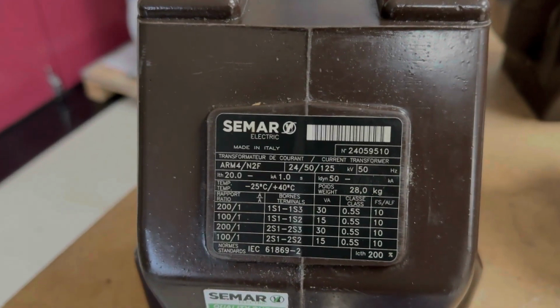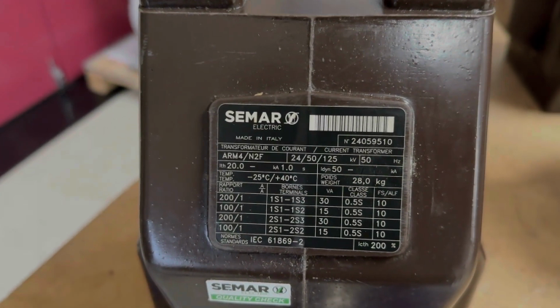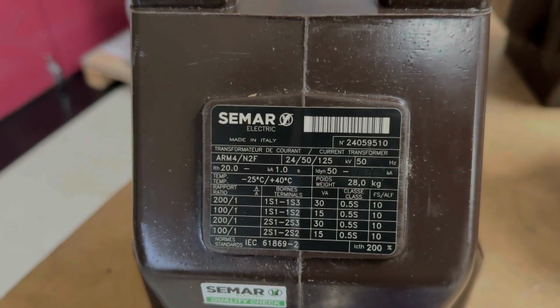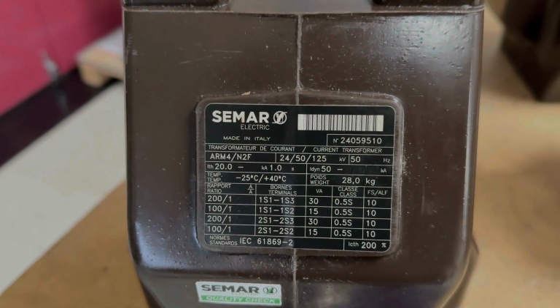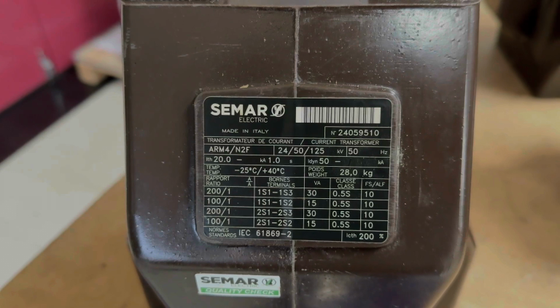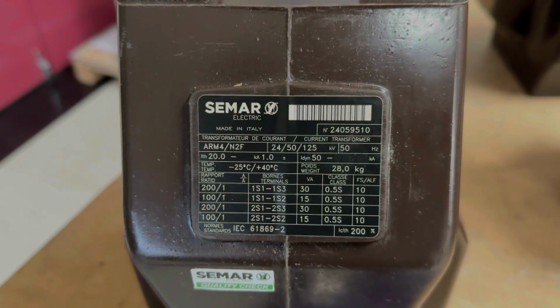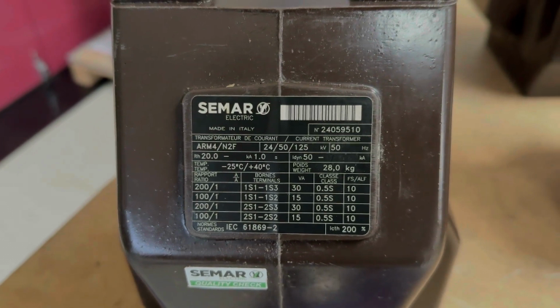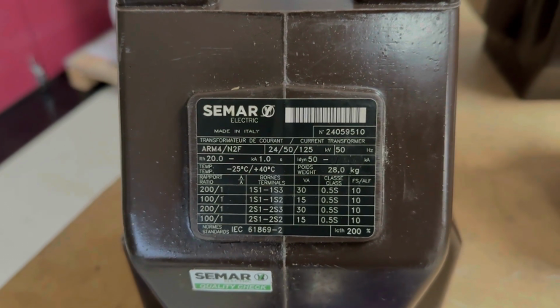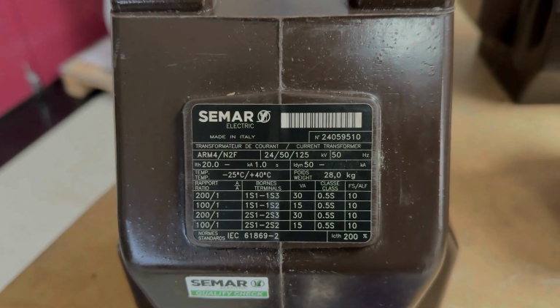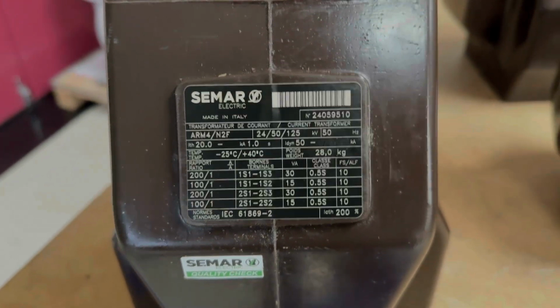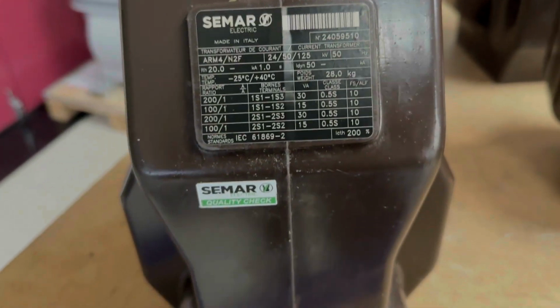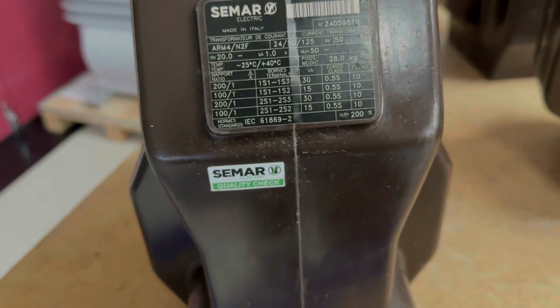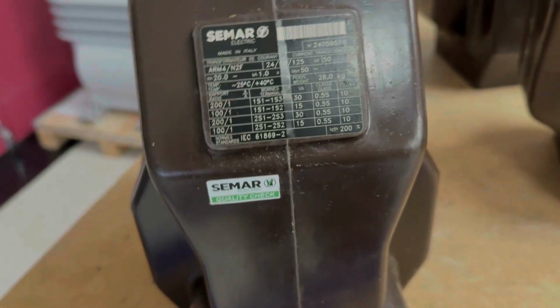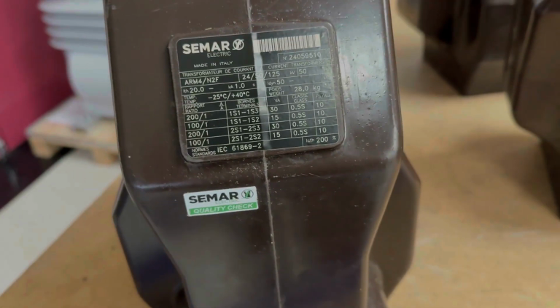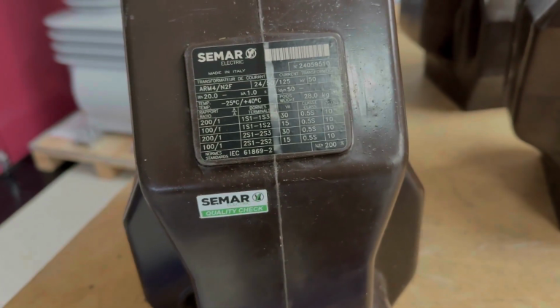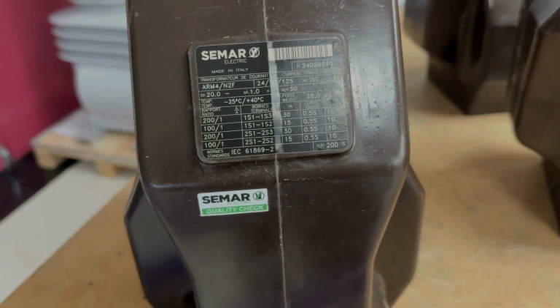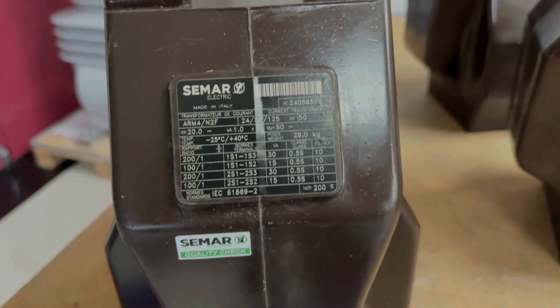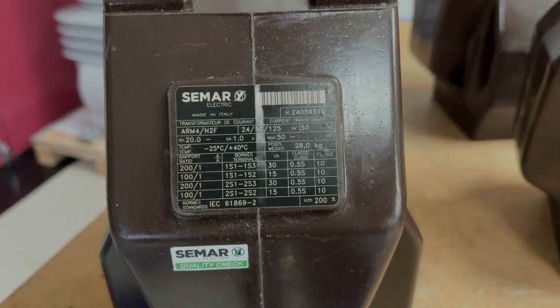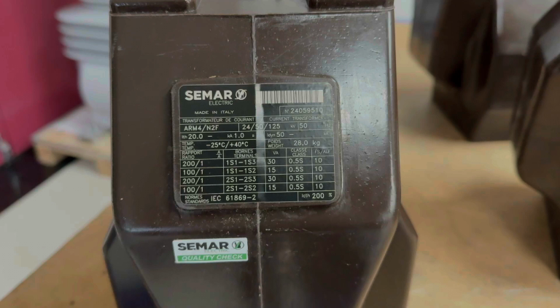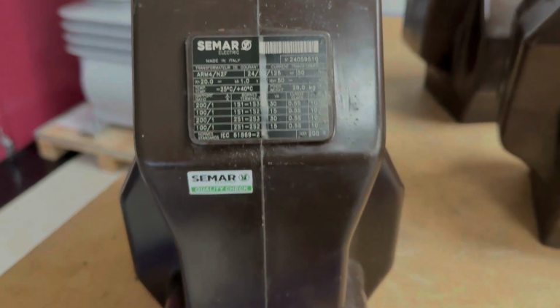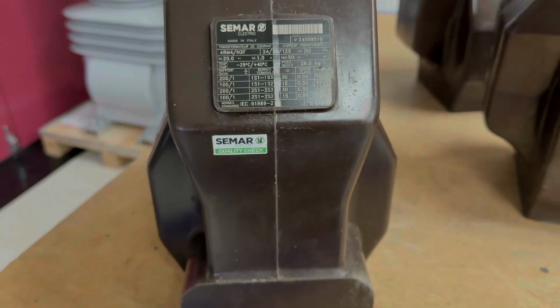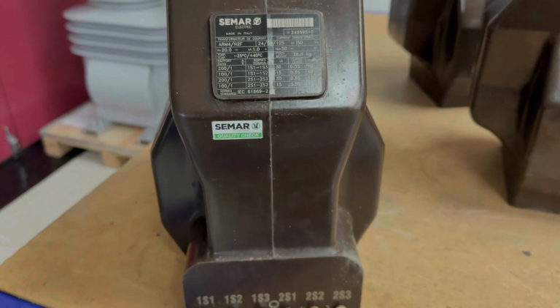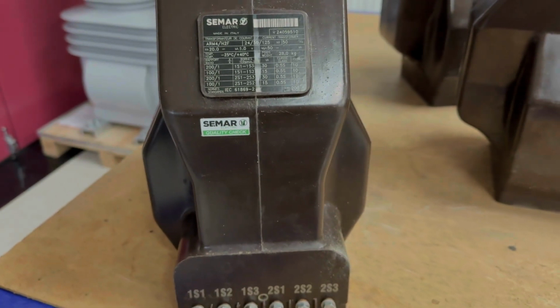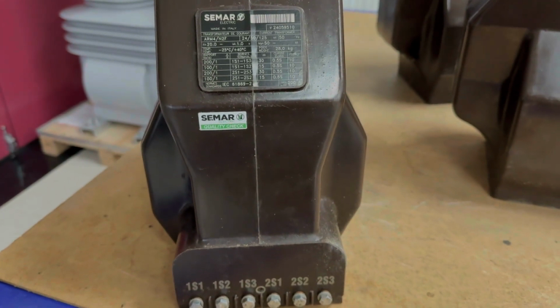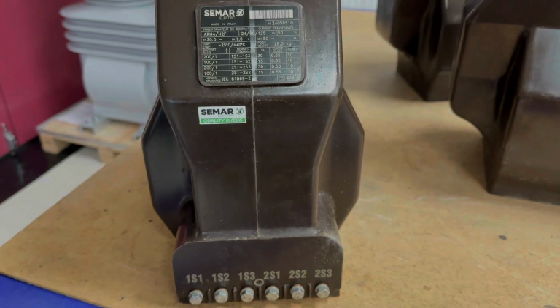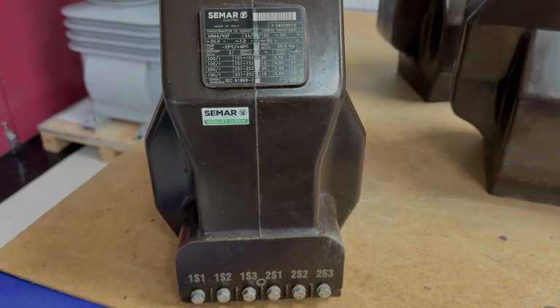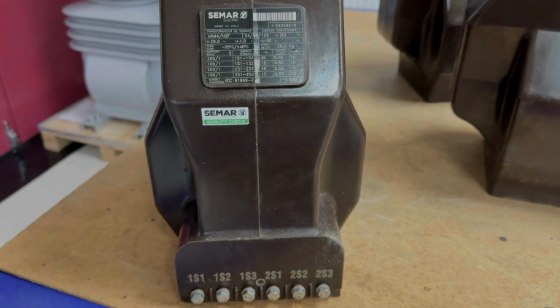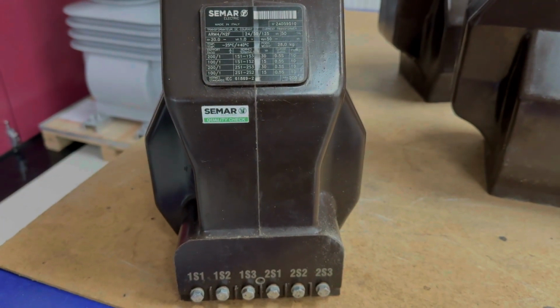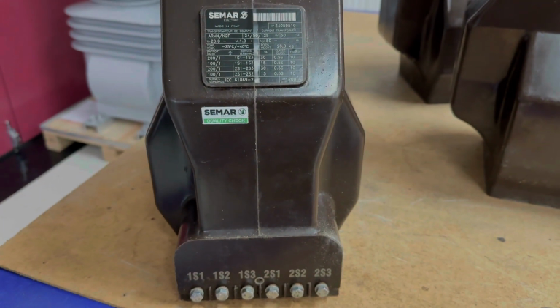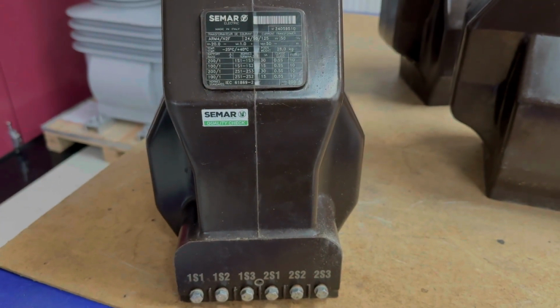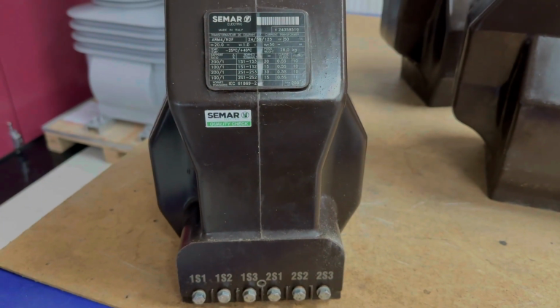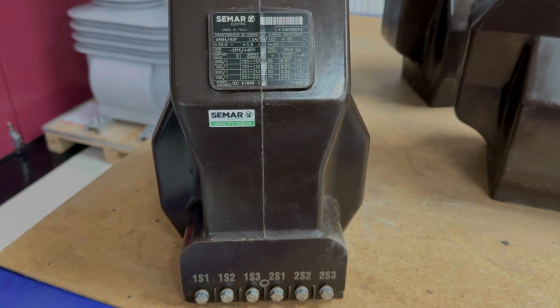It has two ratios: 200 amps to 1 amp and 100 amps to 1 amp, each with an accuracy class of 0.5S, meaning it's allowed 0.5% error in its transformation of current.